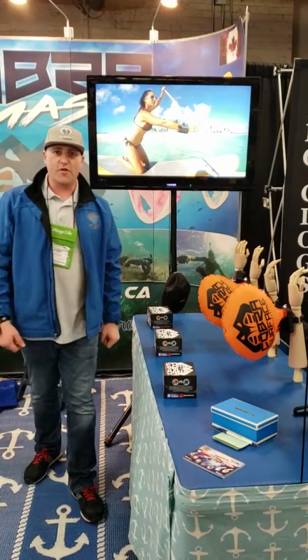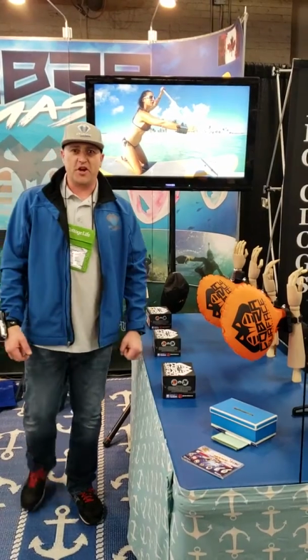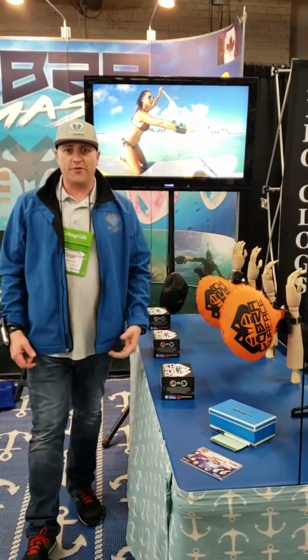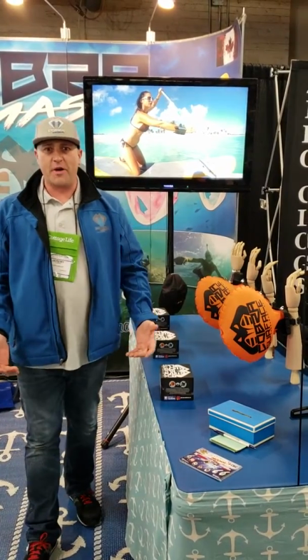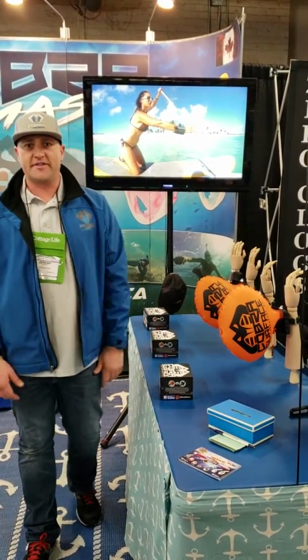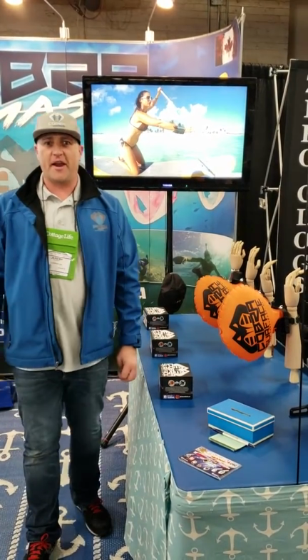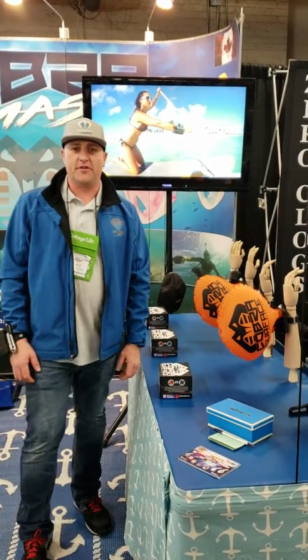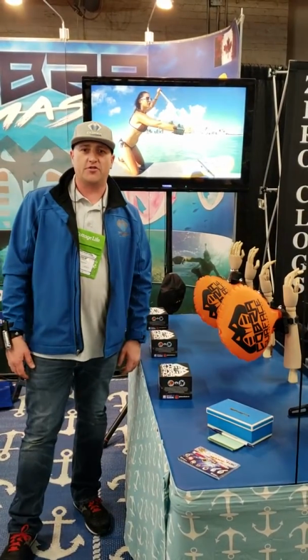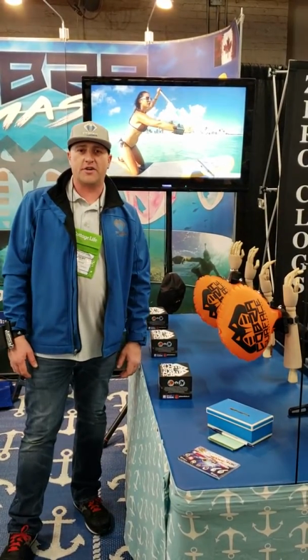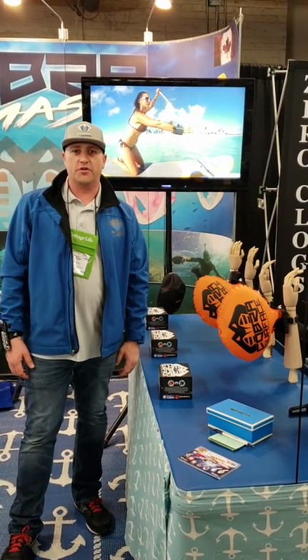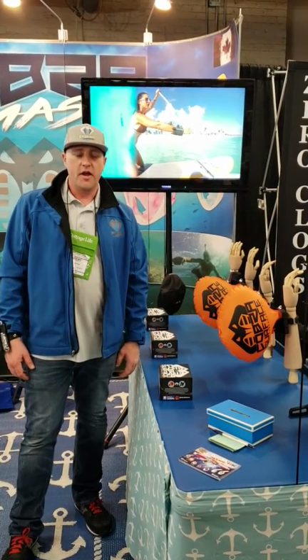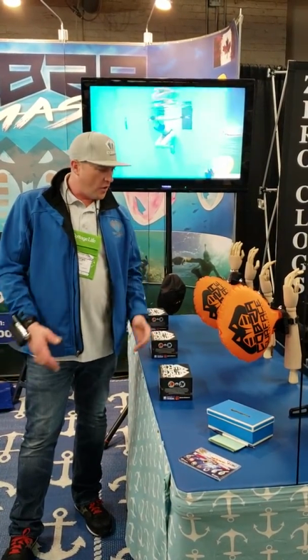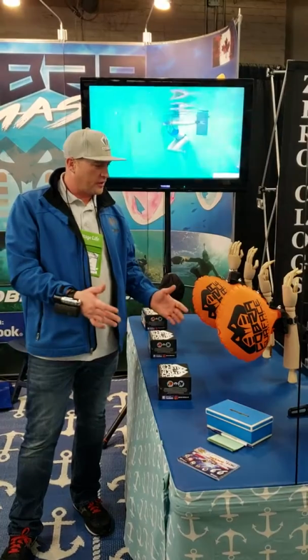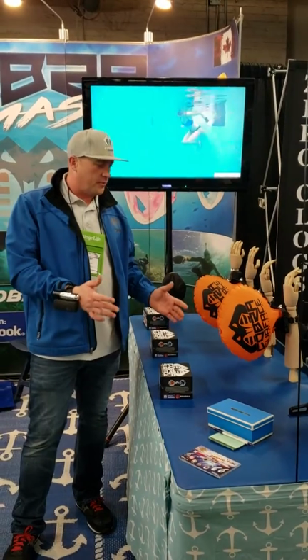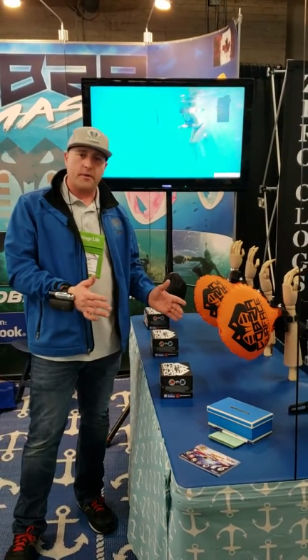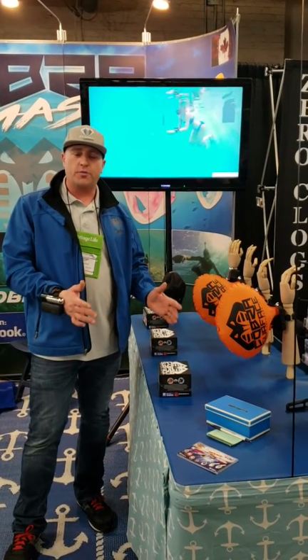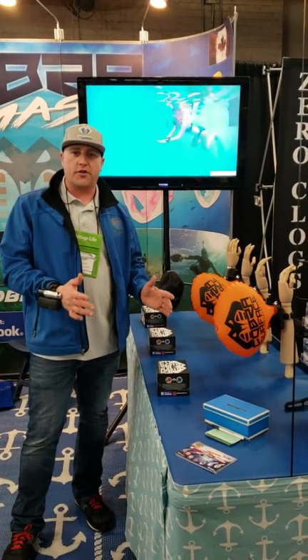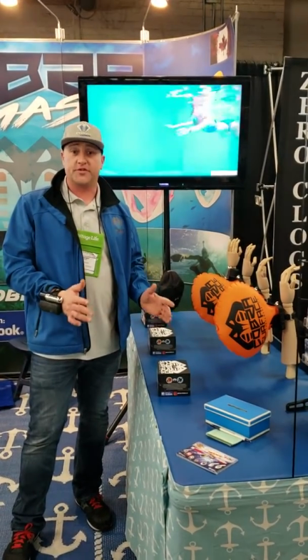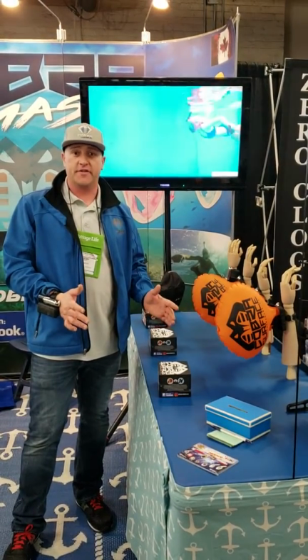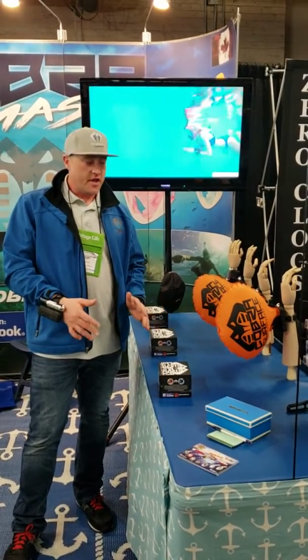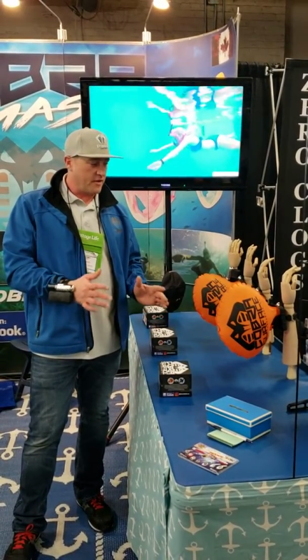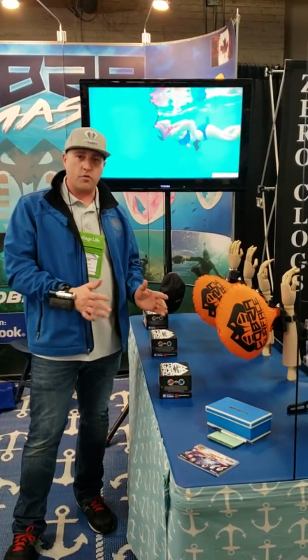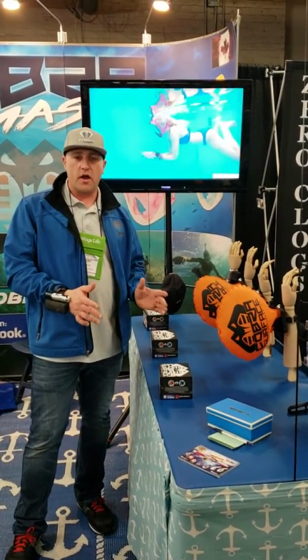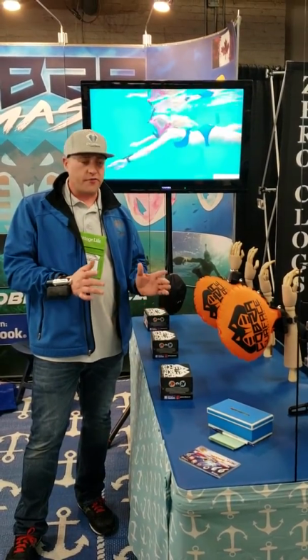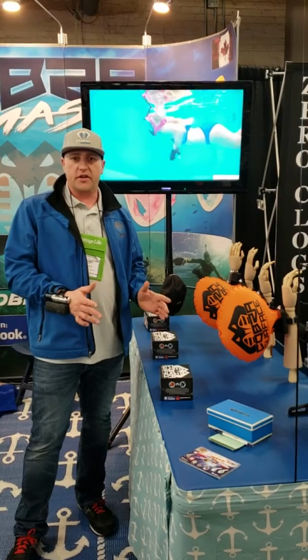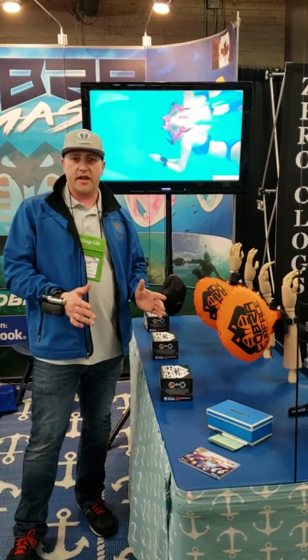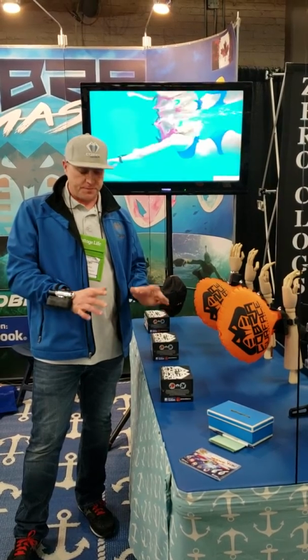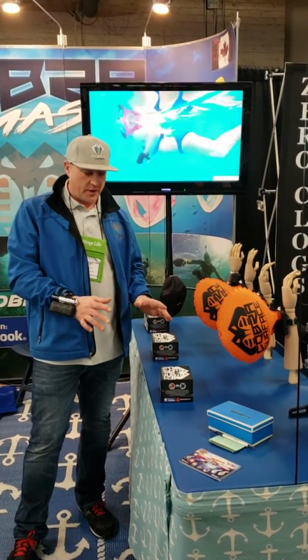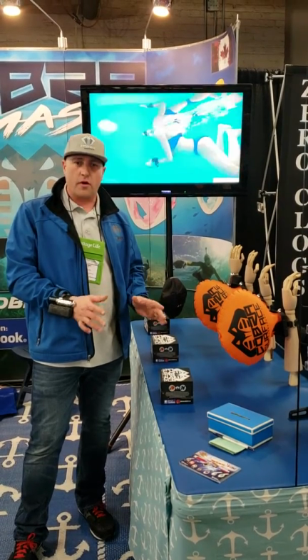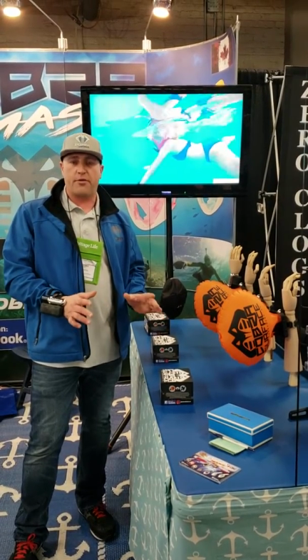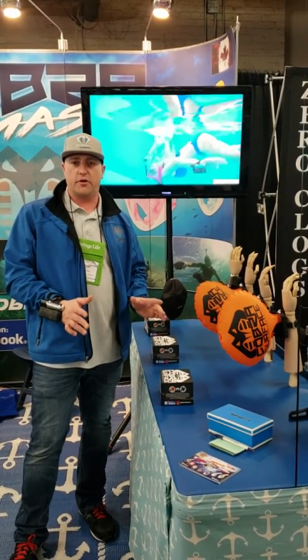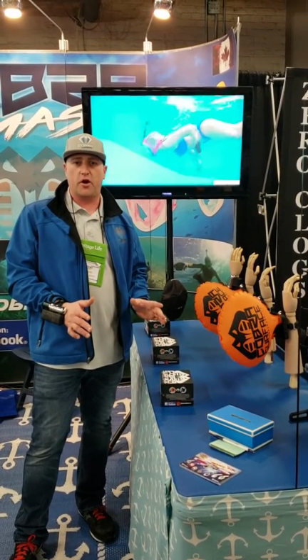How's it going? This is Jeremy here from CoatMask.ca. I'm just here at the Toronto National Boat Show and I want to talk a little bit about our new product for CoatMask Service. This is a wrist-worn flotation device. It's powered by a 12 gram threaded CO2 cartridge.